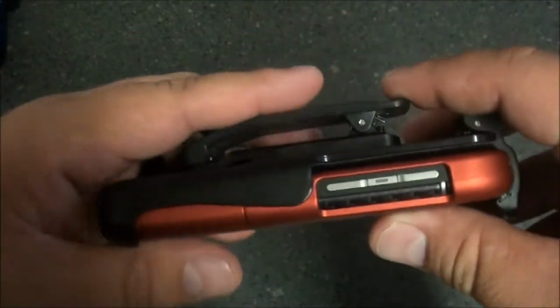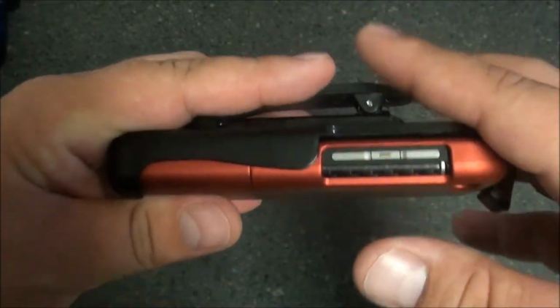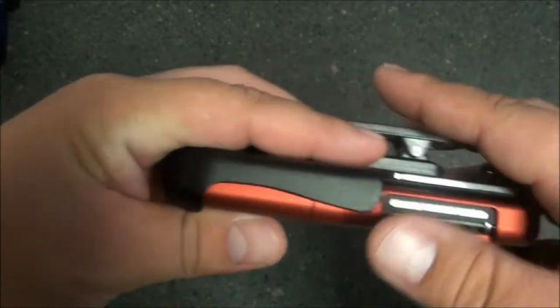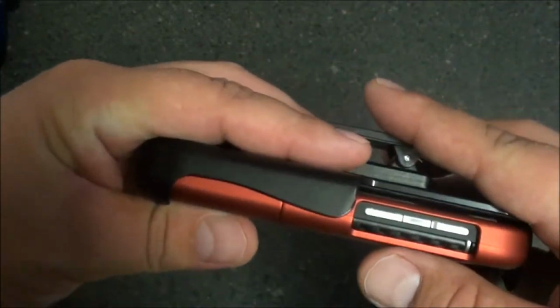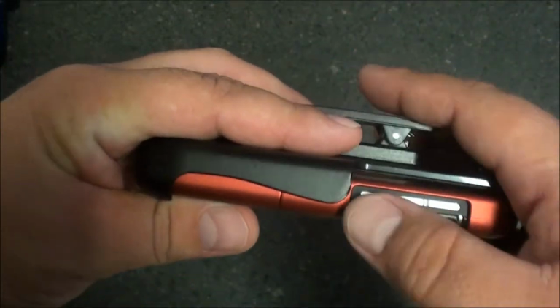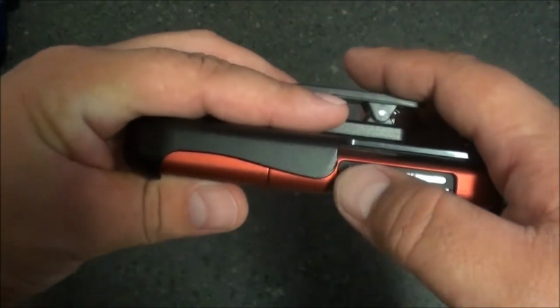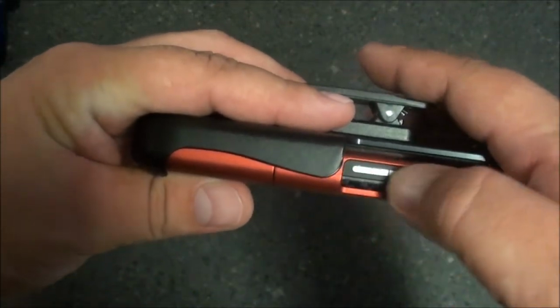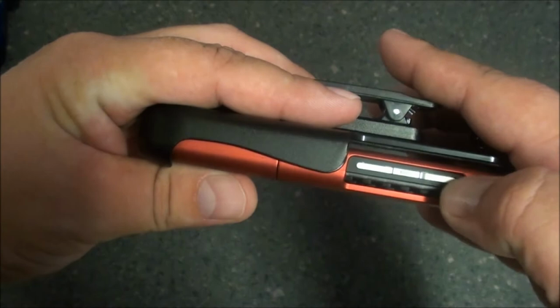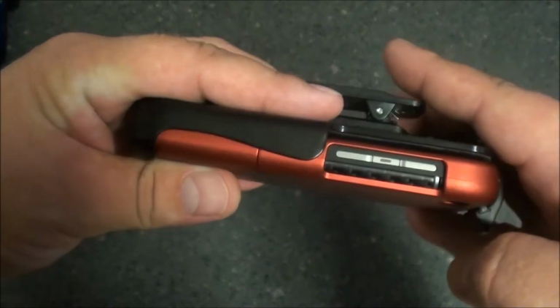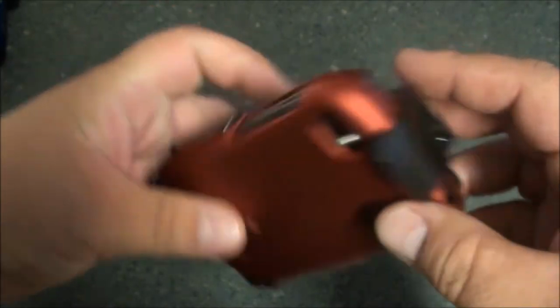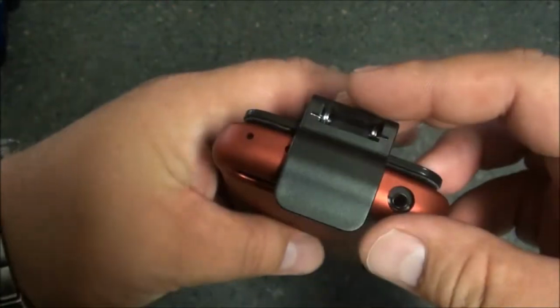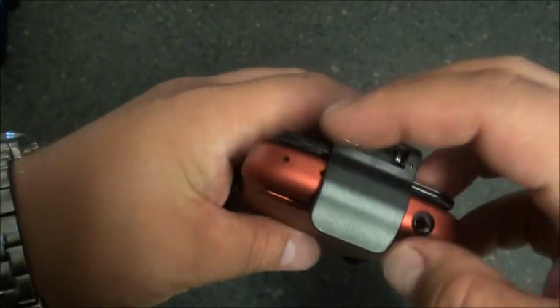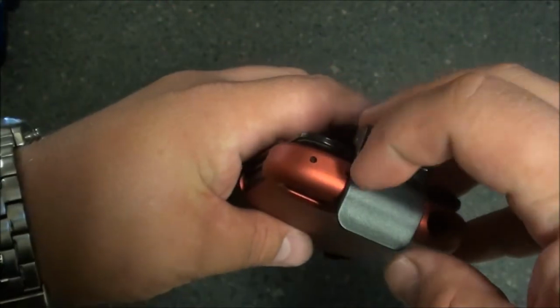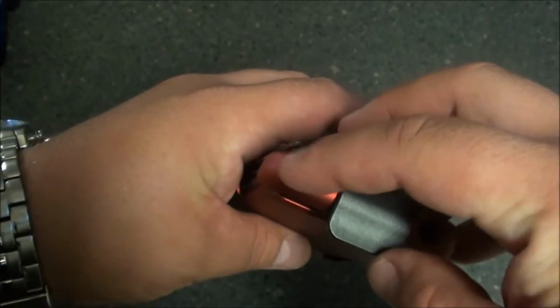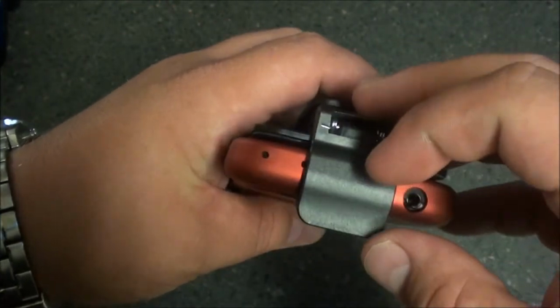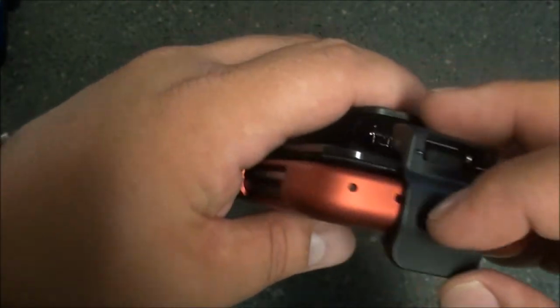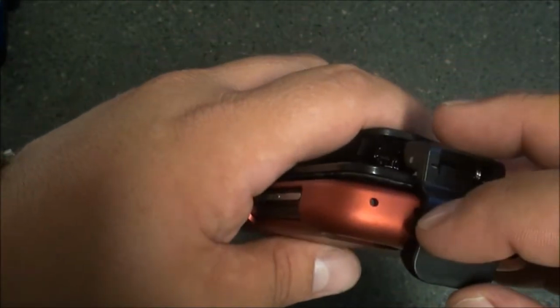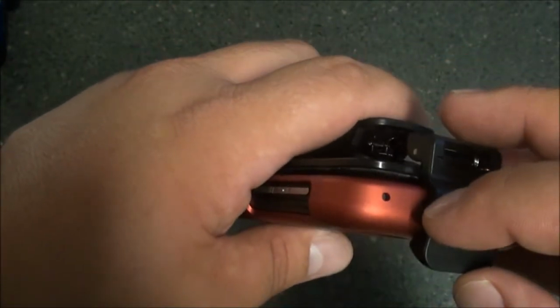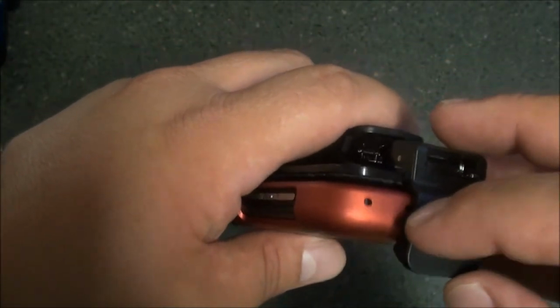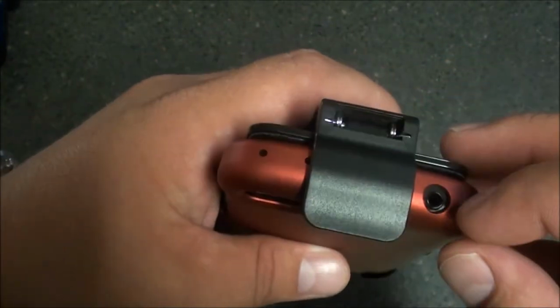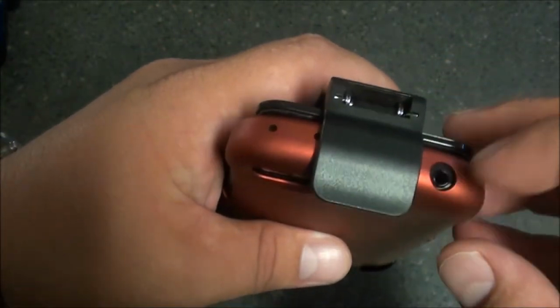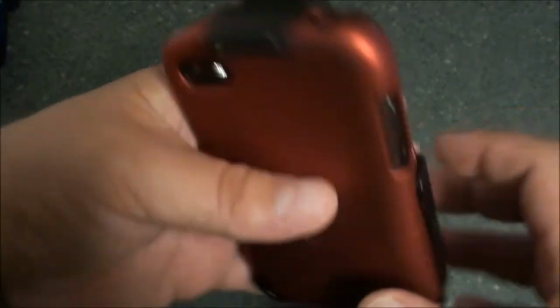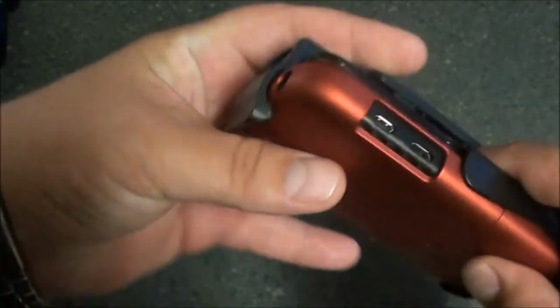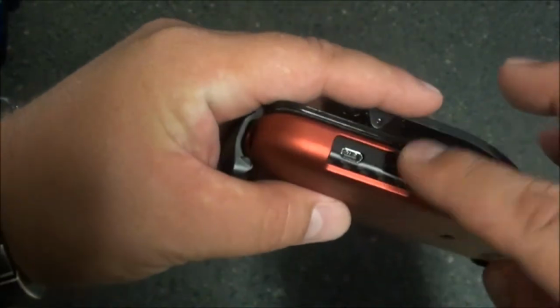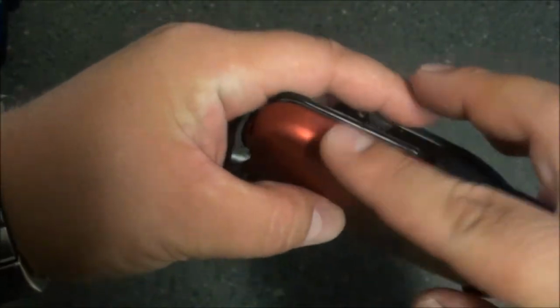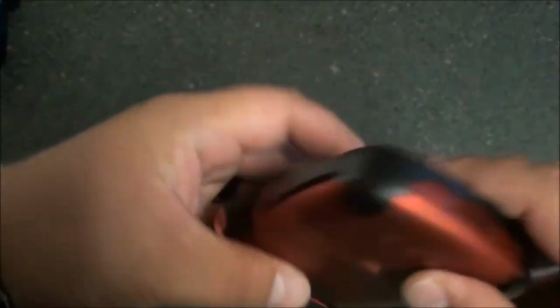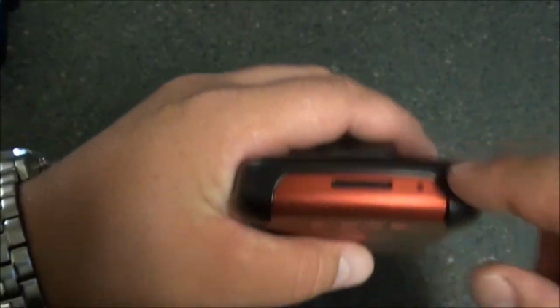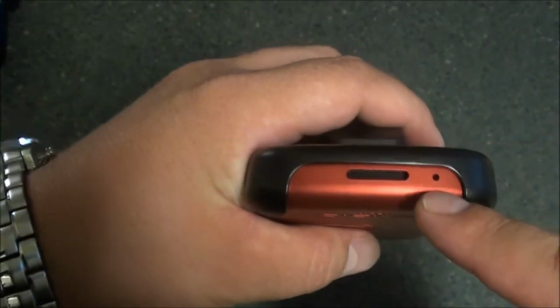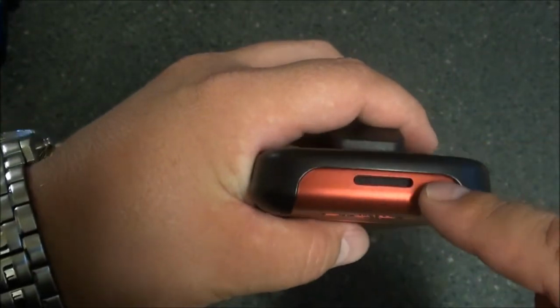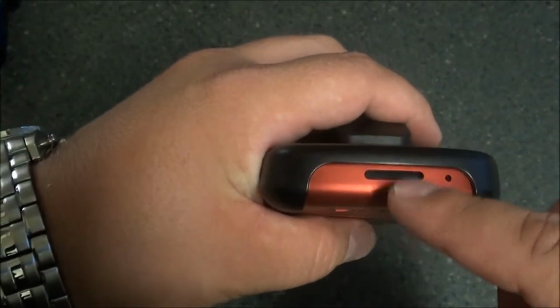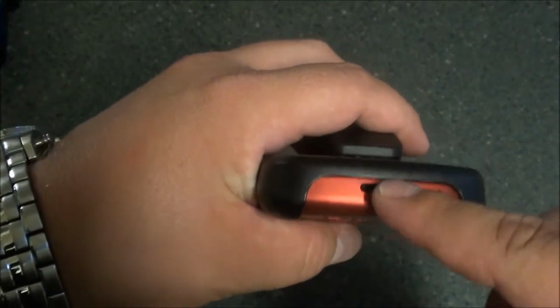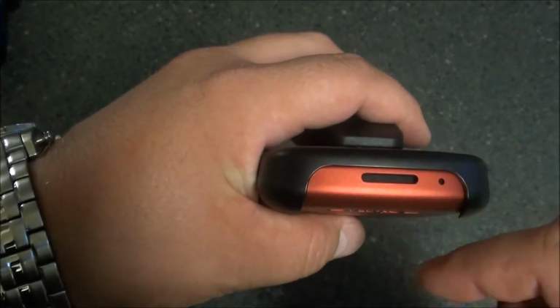Once it's snapped in, it is not coming out of that holster at all — I don't care if you slam it on the ground a few times, it's not coming out. With the holster on, you still have access to your volume rocker, both of your mics on top, 3.5mm headphone jack, your charging ports, as well as your mic at the bottom and speaker.